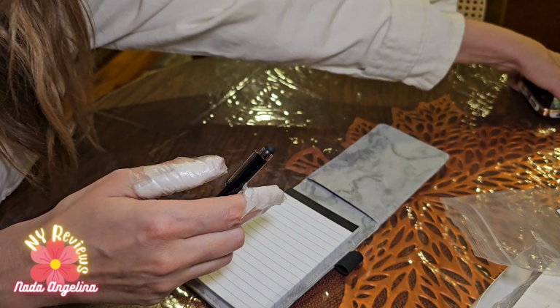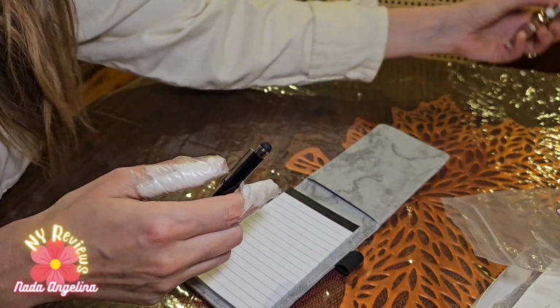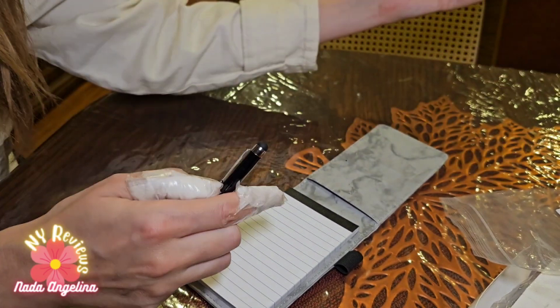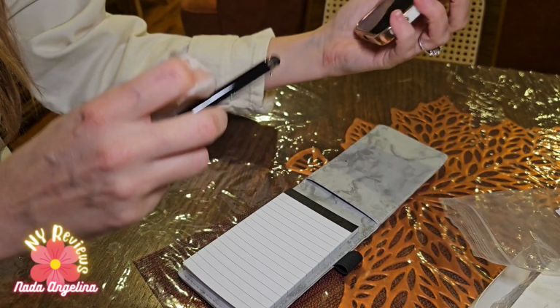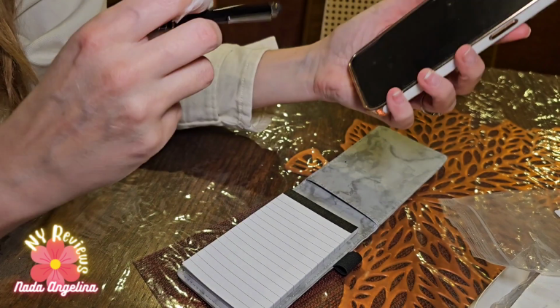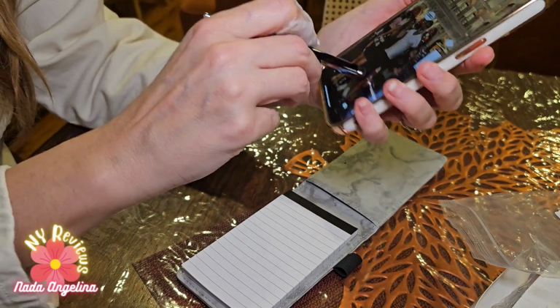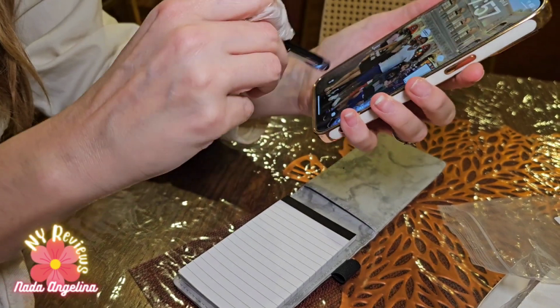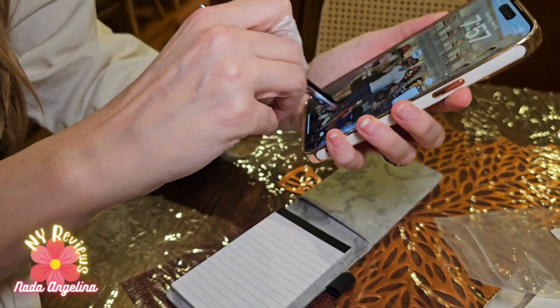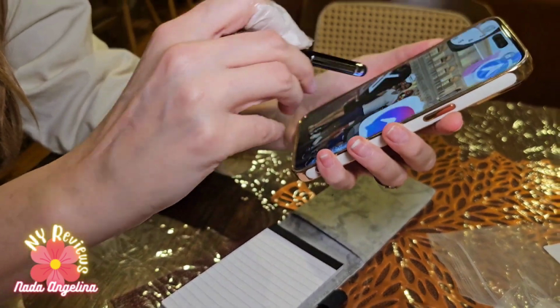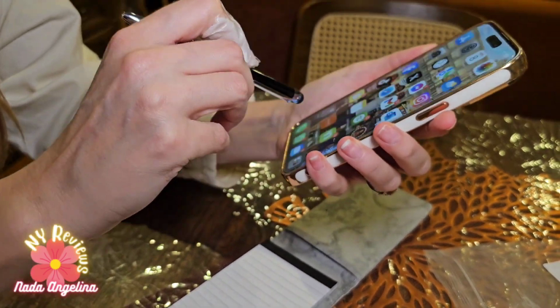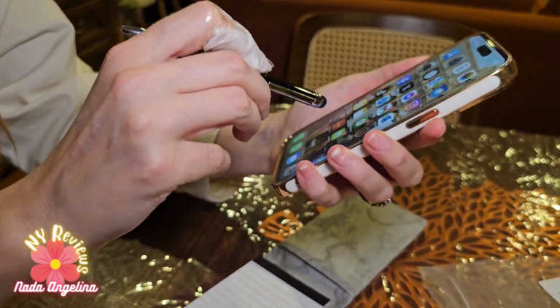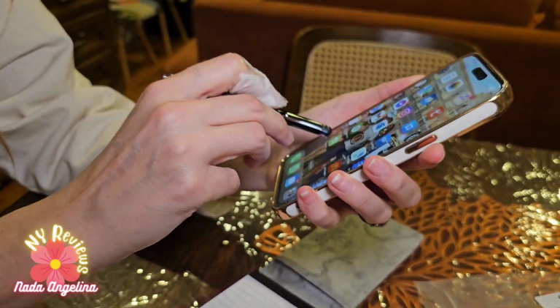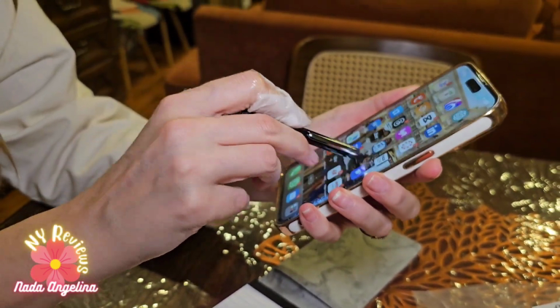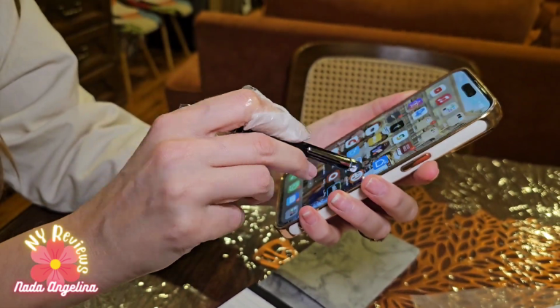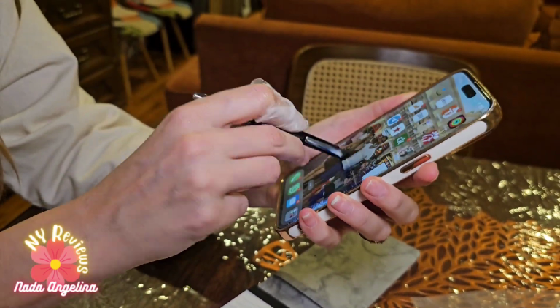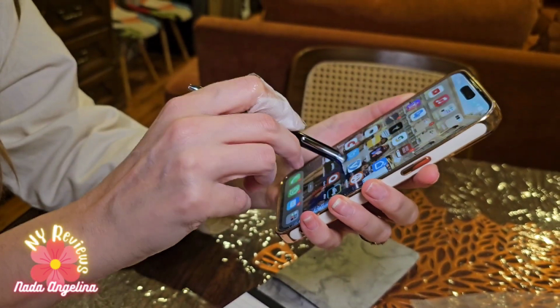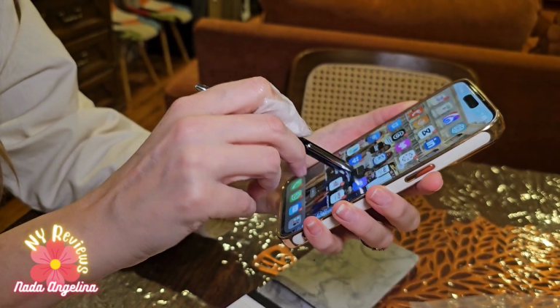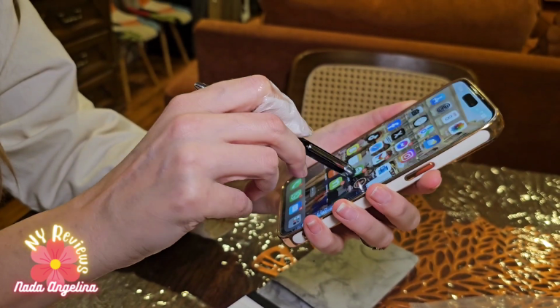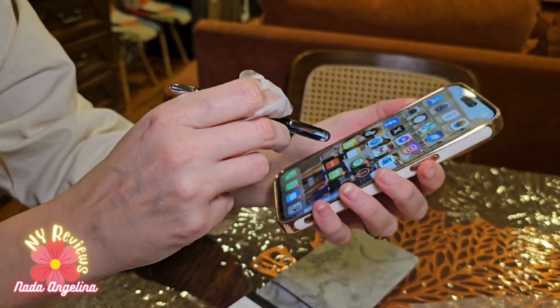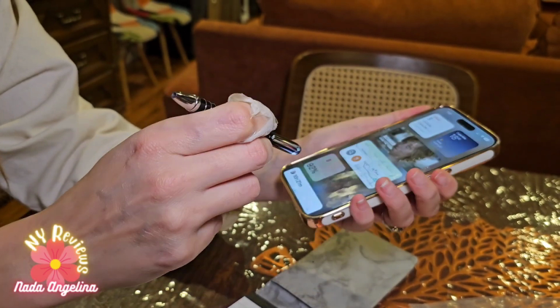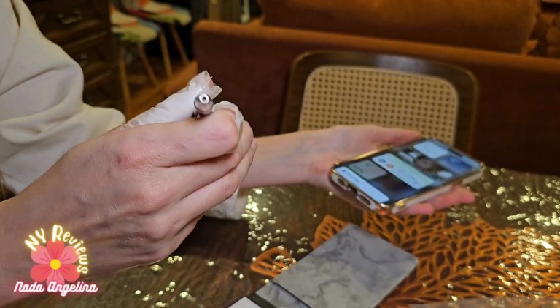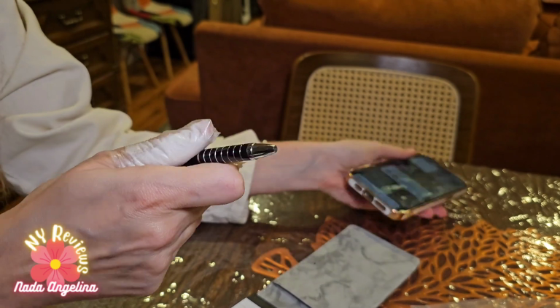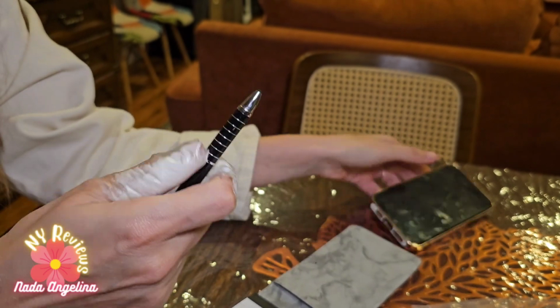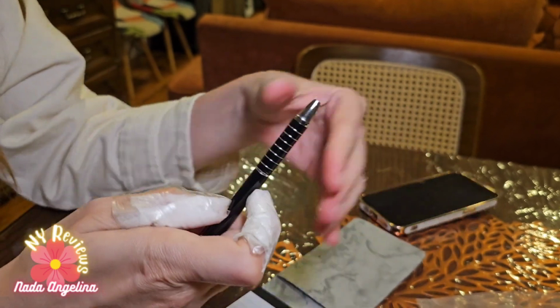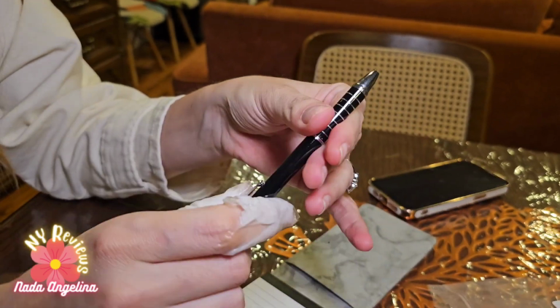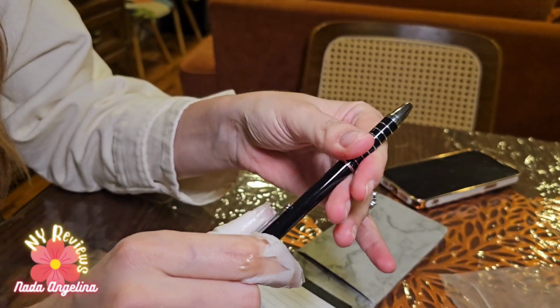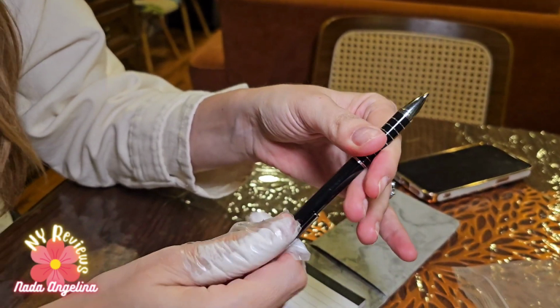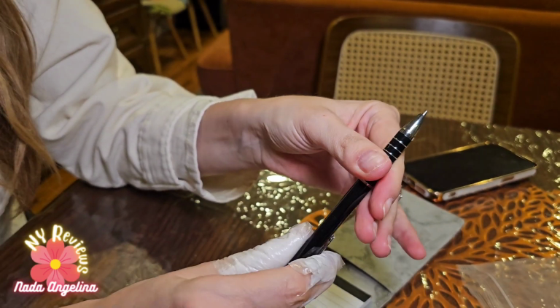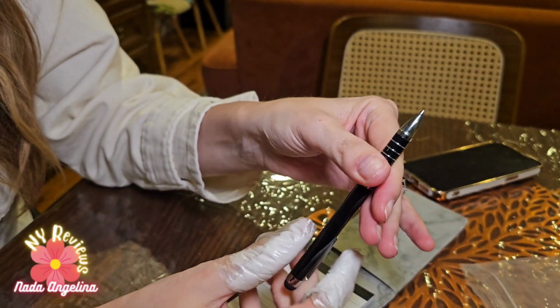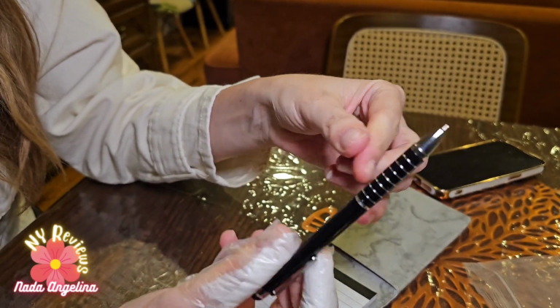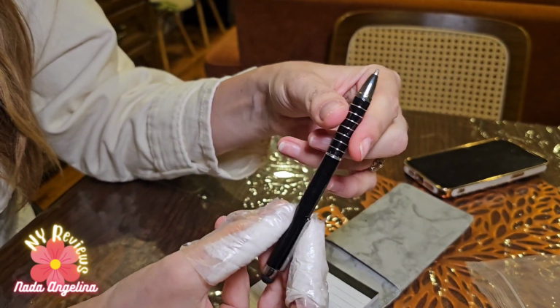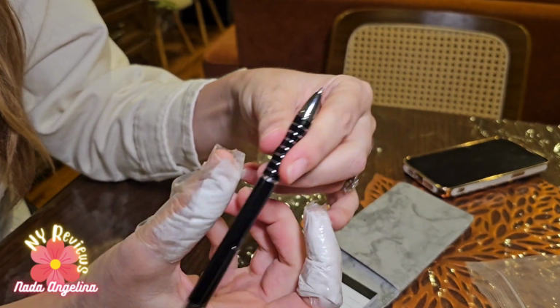This tip on the pen is good to use as a touchscreen key on your phone — like that. Nice, right? So to use it, you twist it like this.